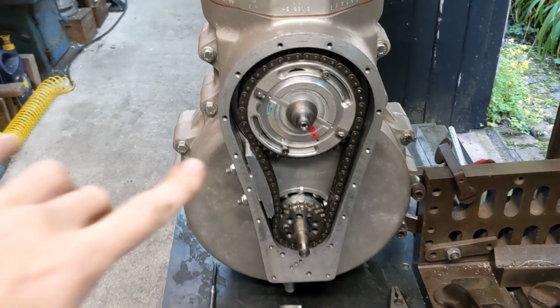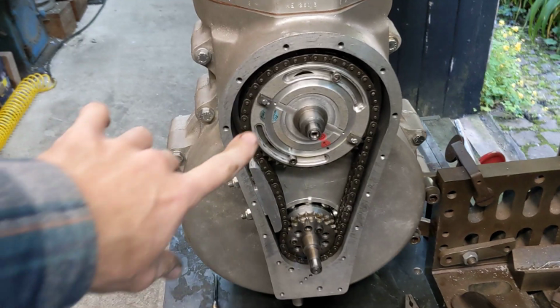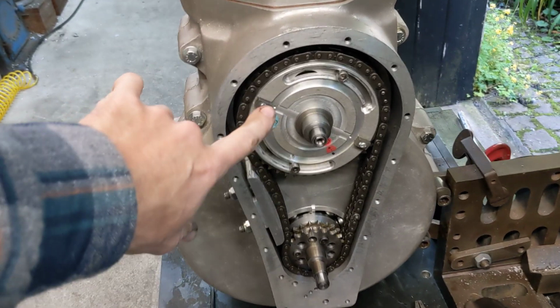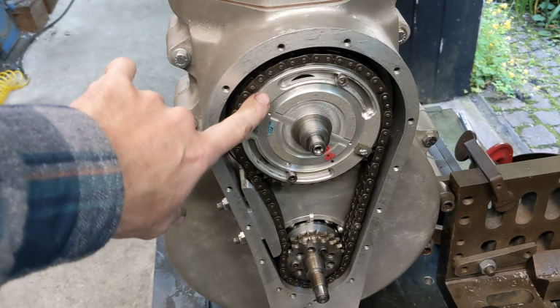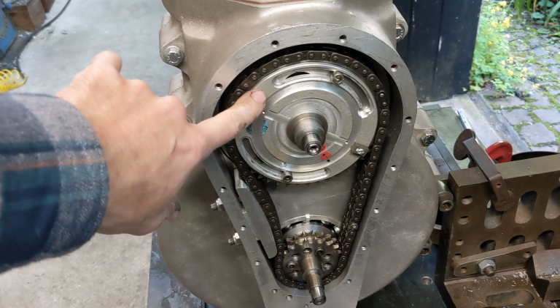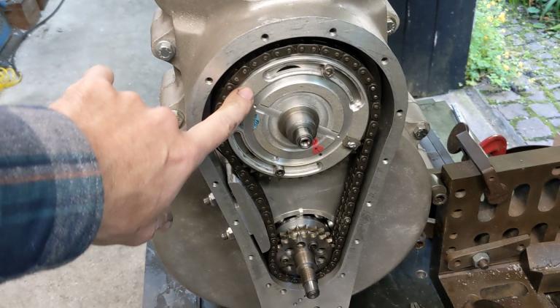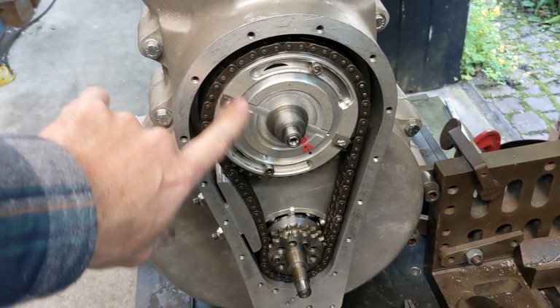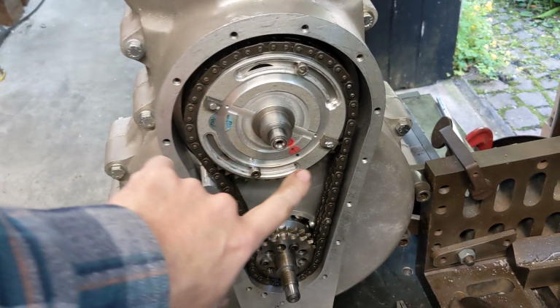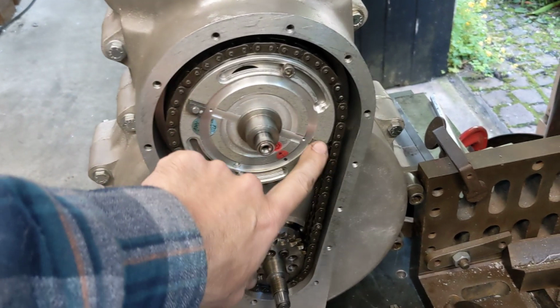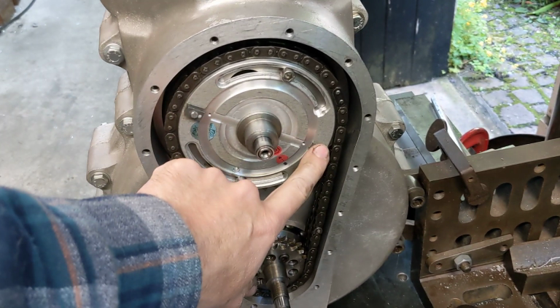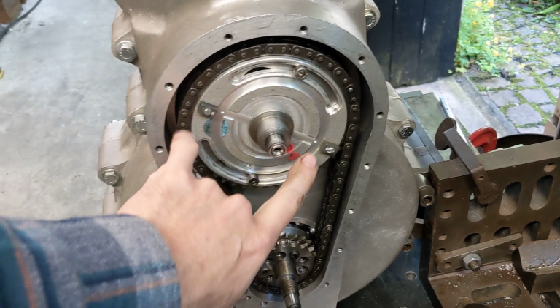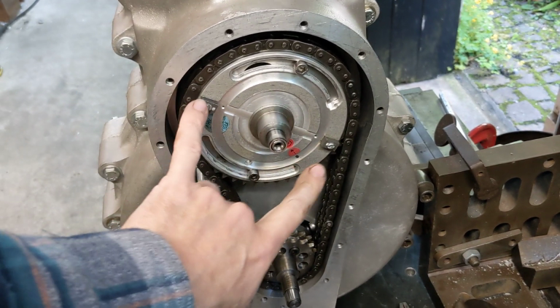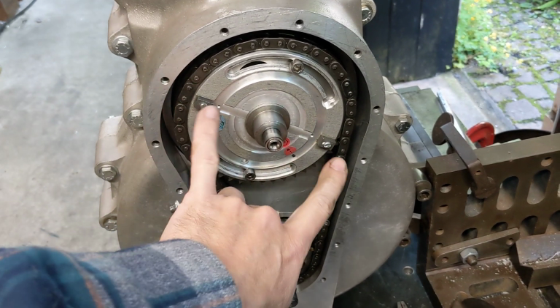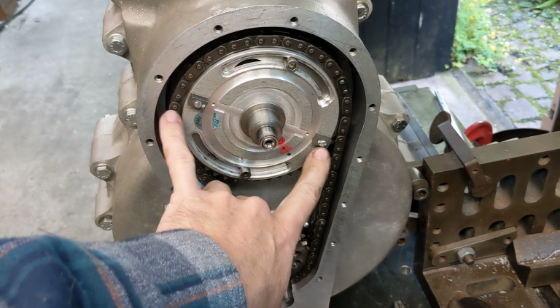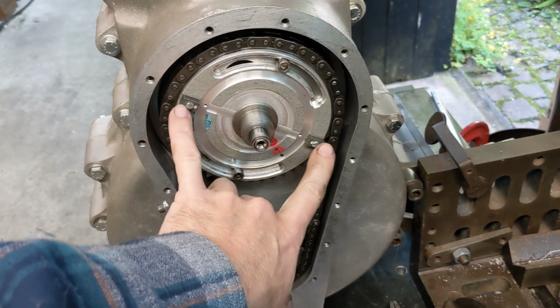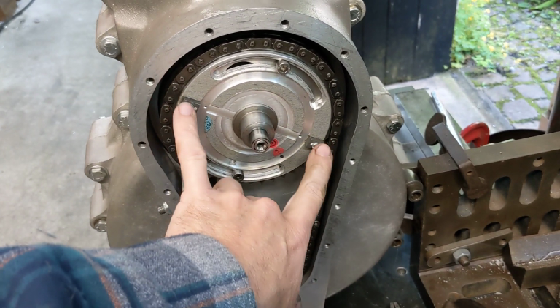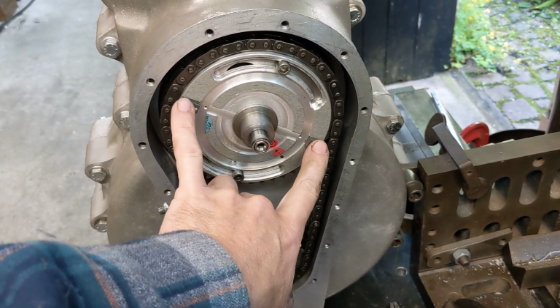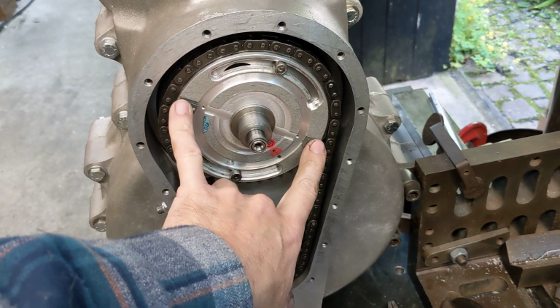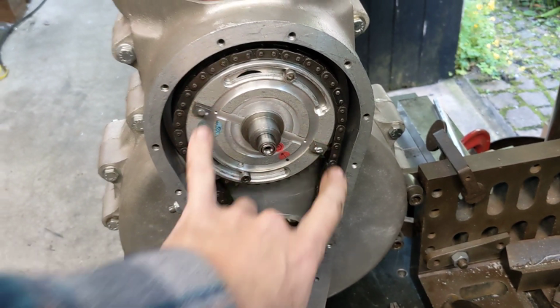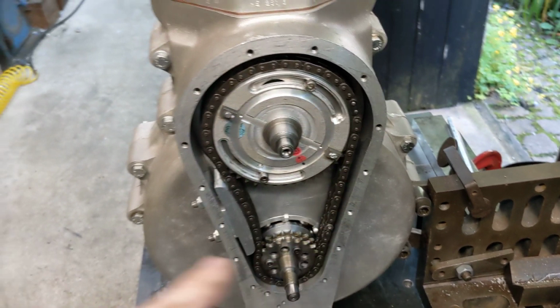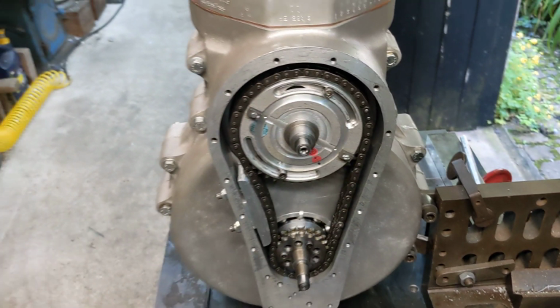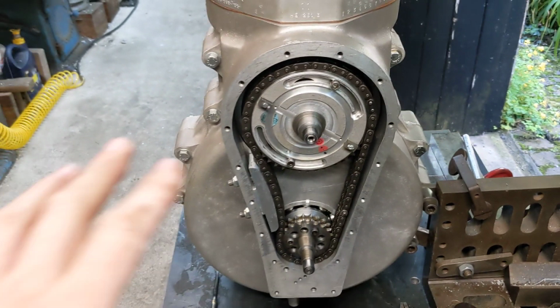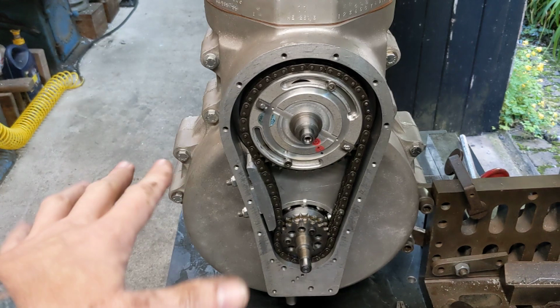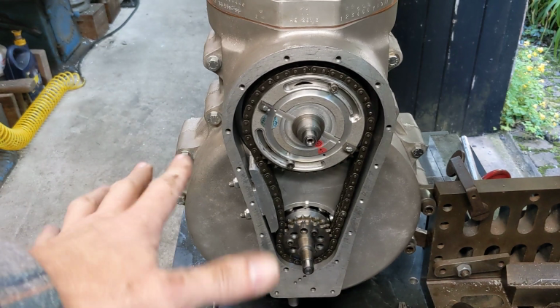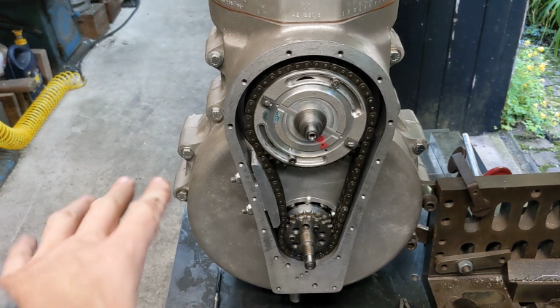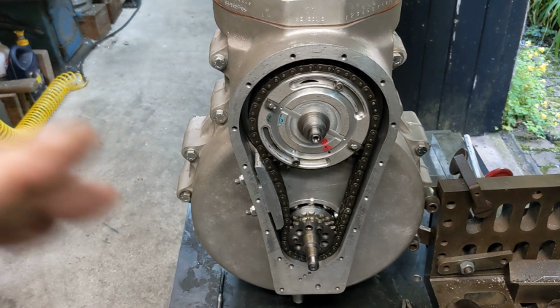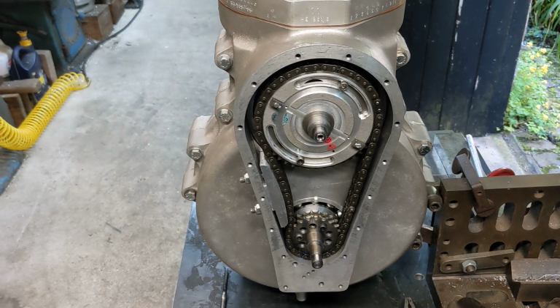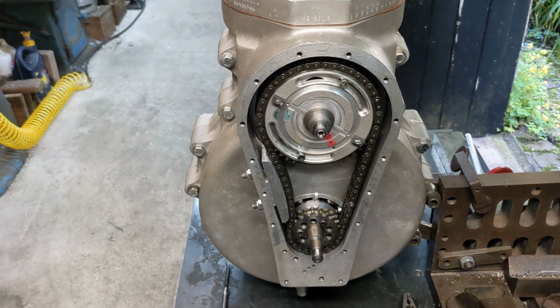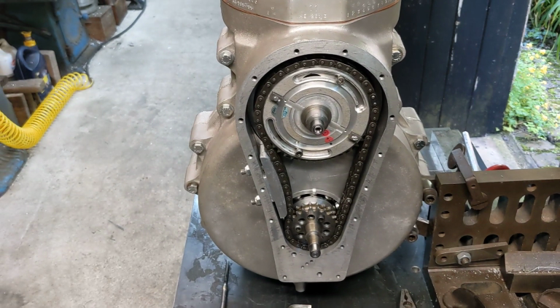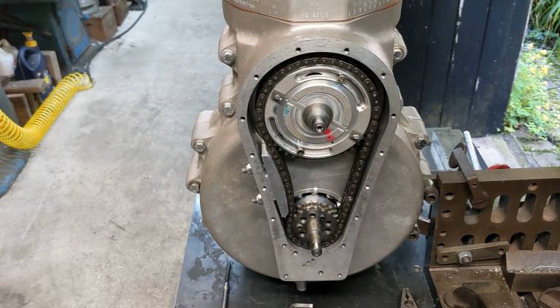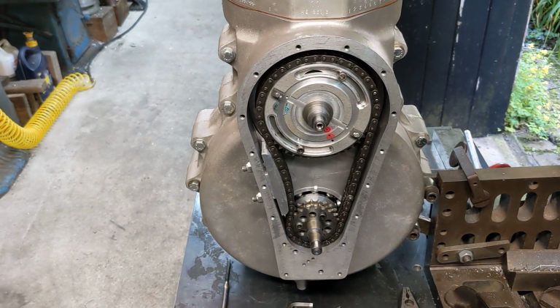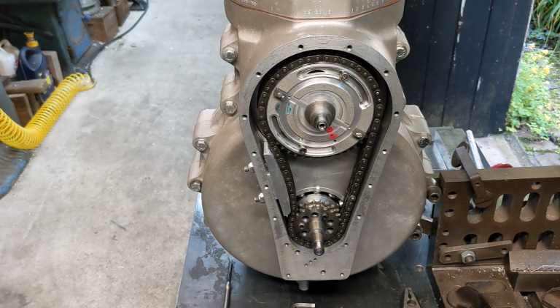We also fitted the plate that holds the magnets for the Boyer branded ignition and set the static ignition timing to roughly more or less where it's recommended.